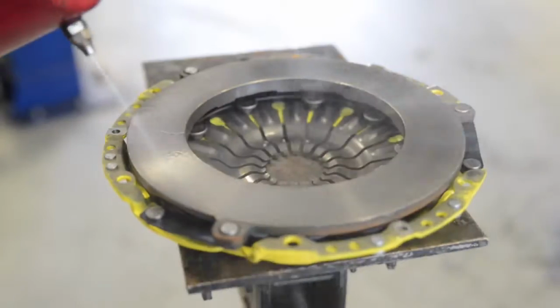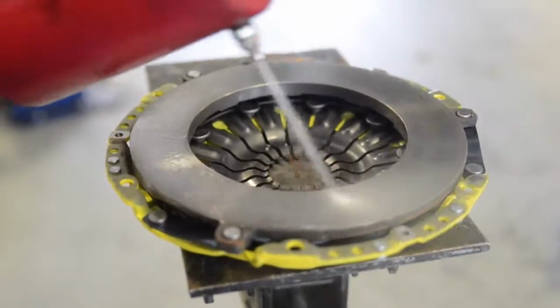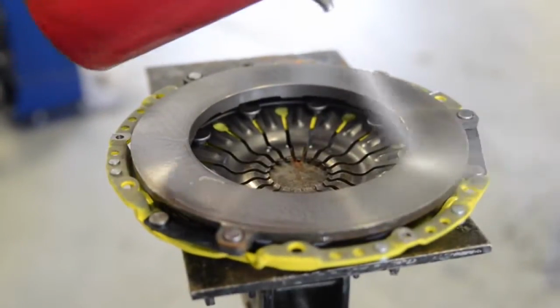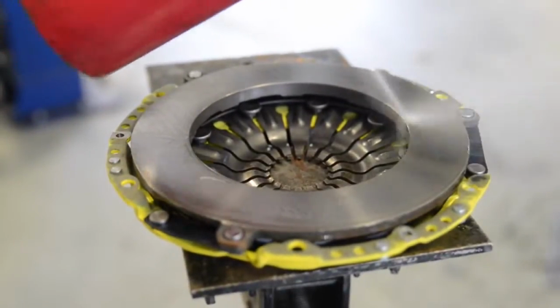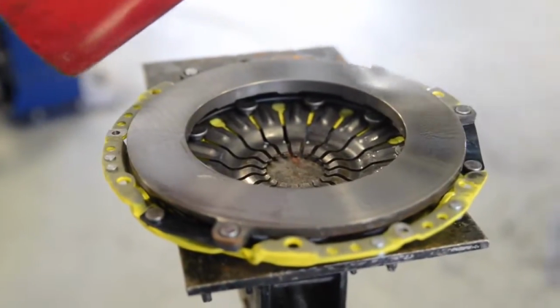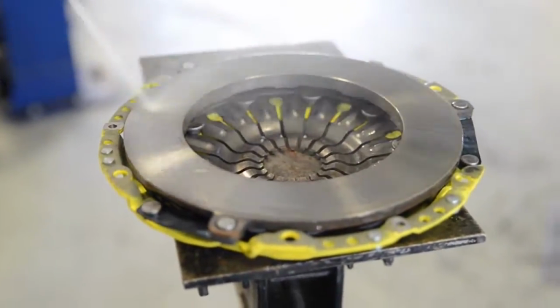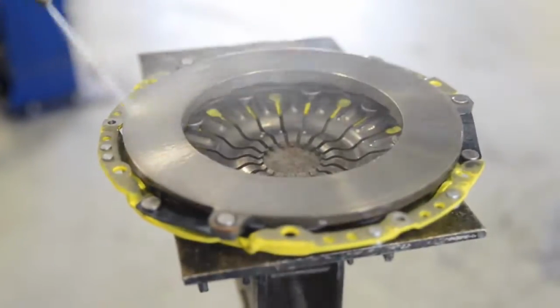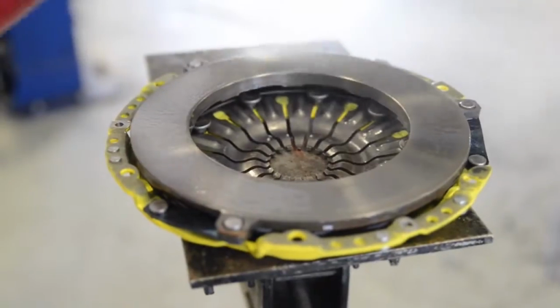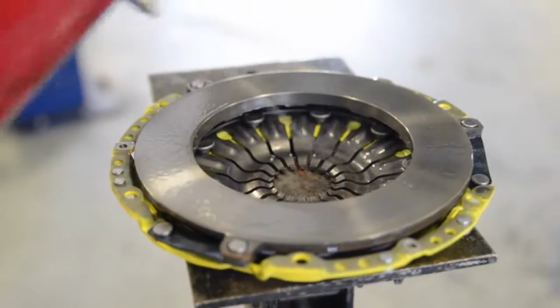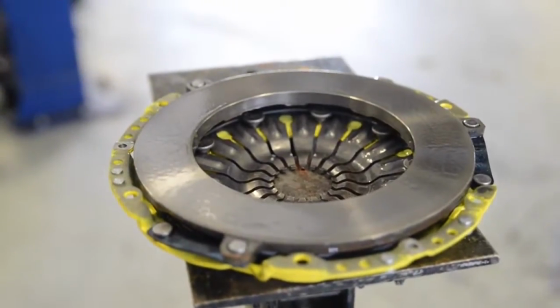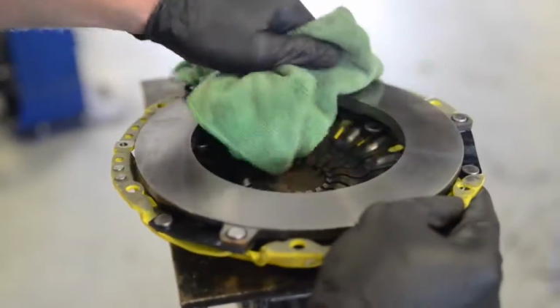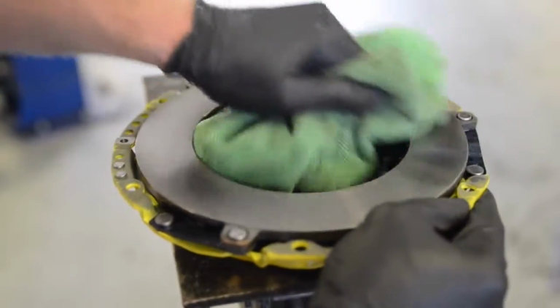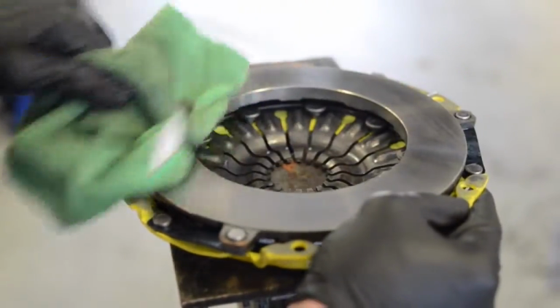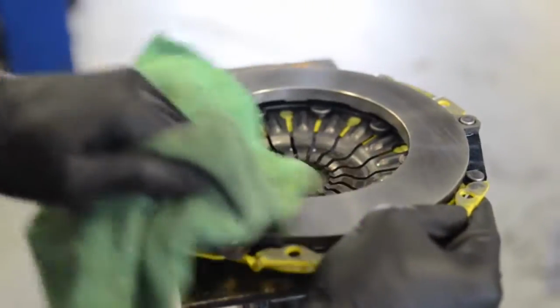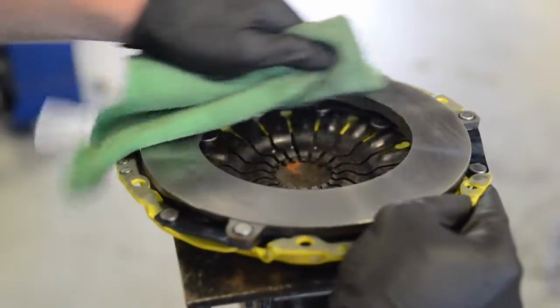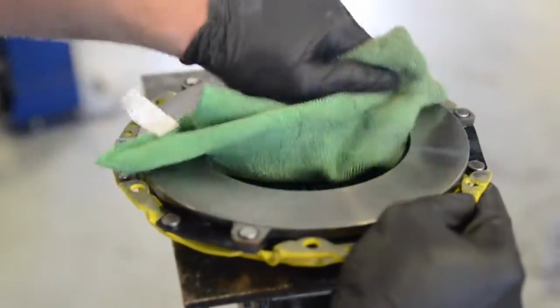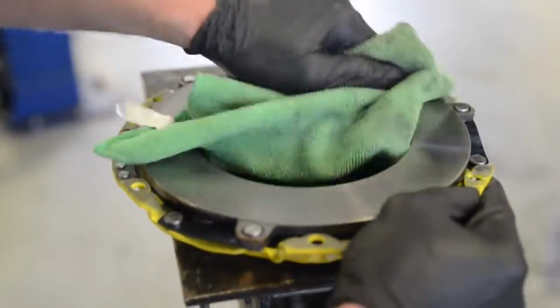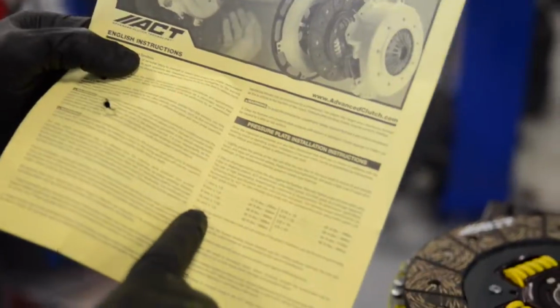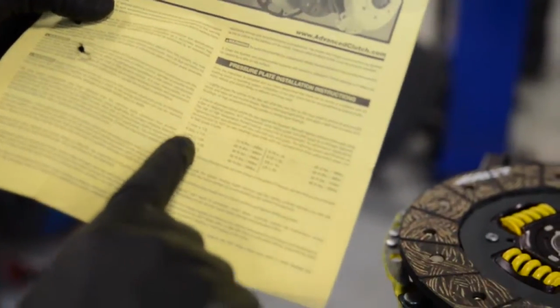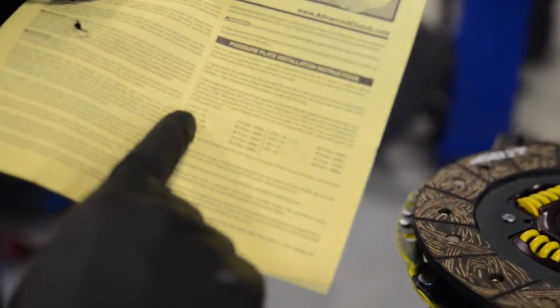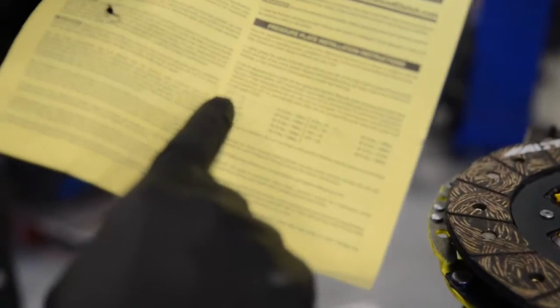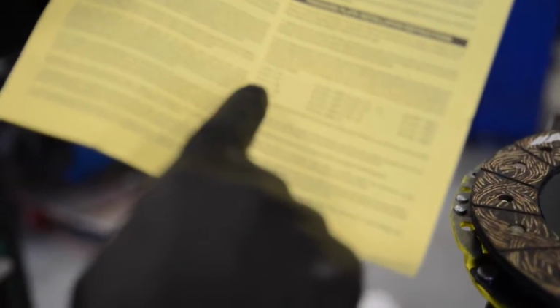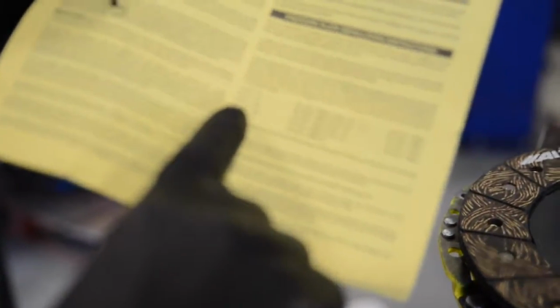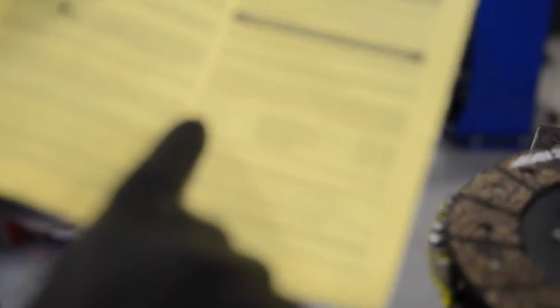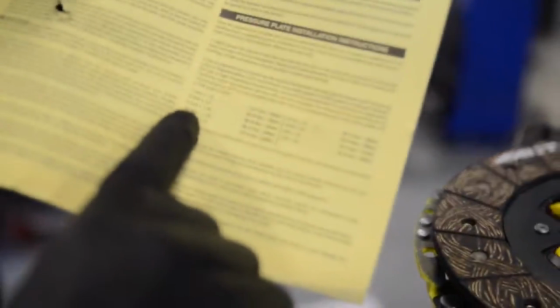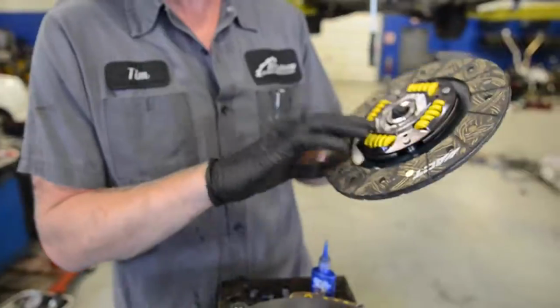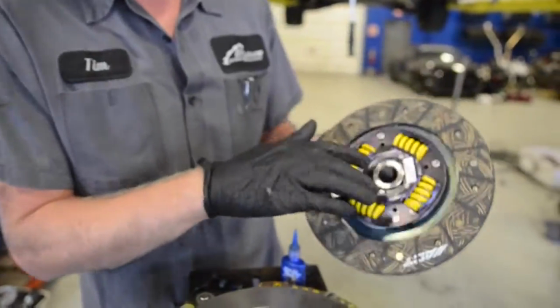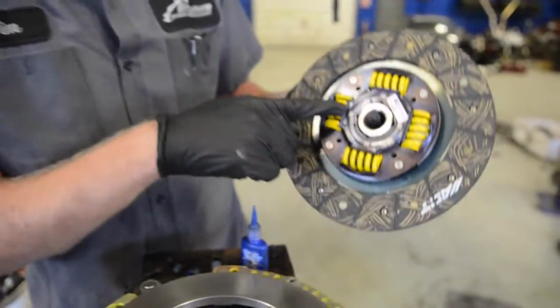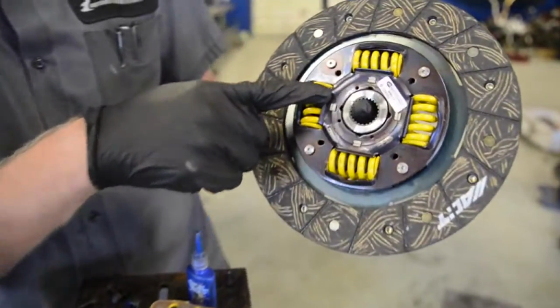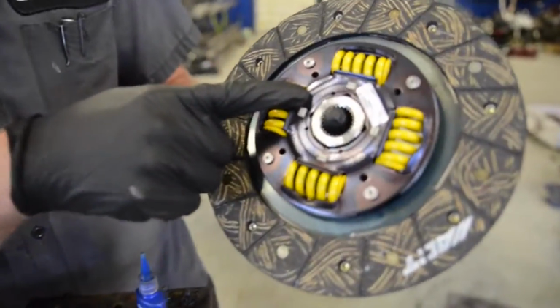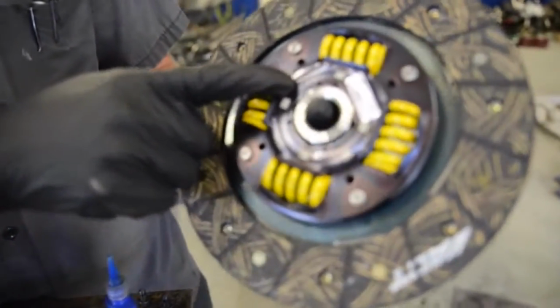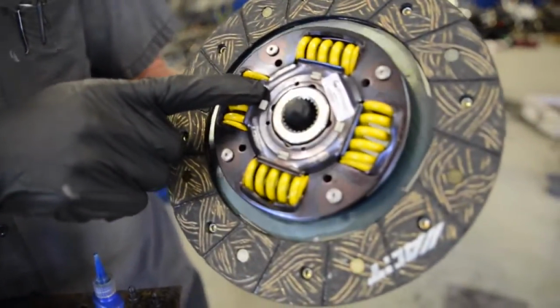Moving onto the pressure plate — clean the surface that meets the clutch disc. Again, use brake cleaner and a towel to remove residue. Looking at the sheets supplied, make sure you have the correct torque spec. Checking the label, make sure the clutch is aligned properly.